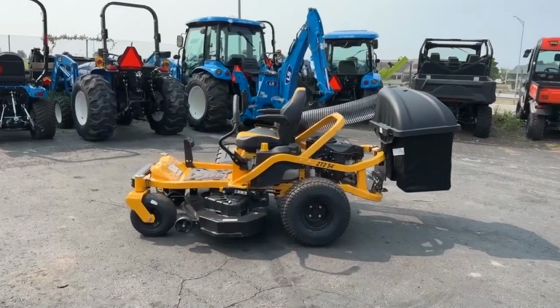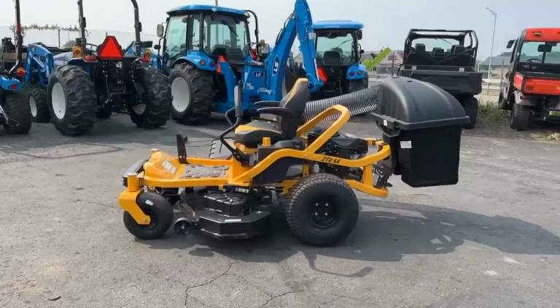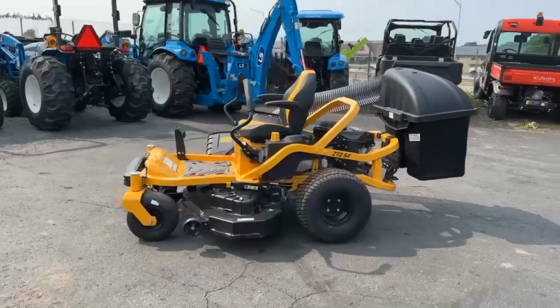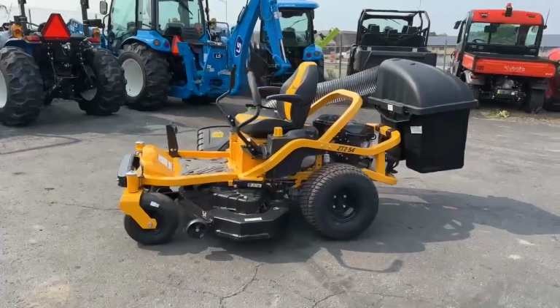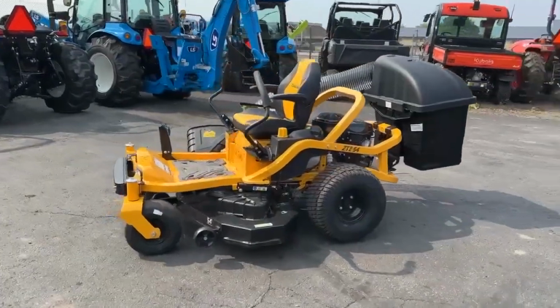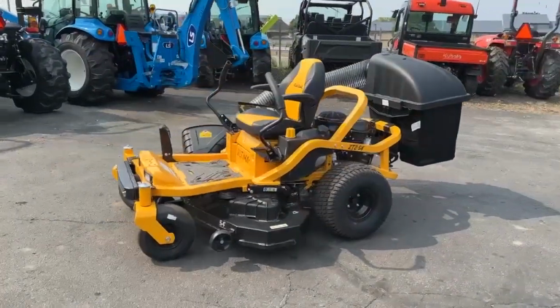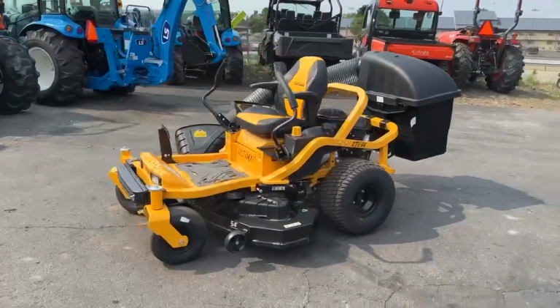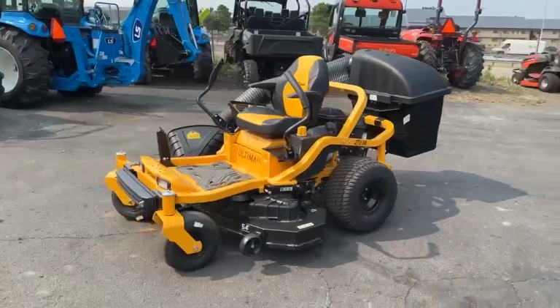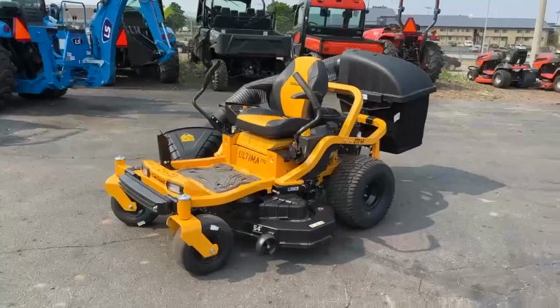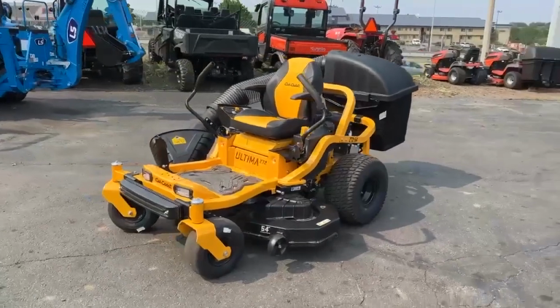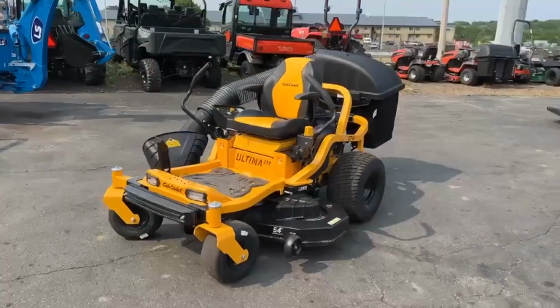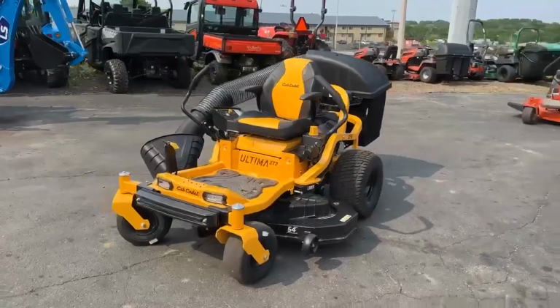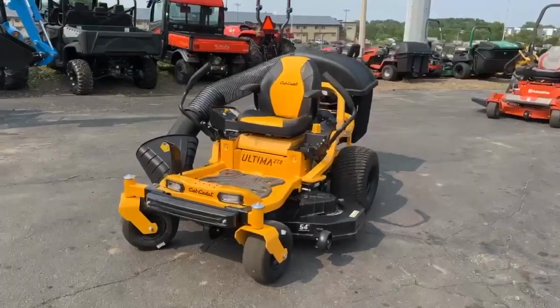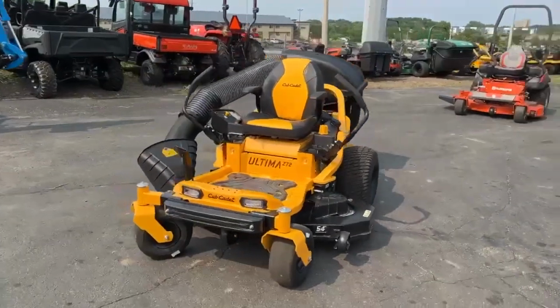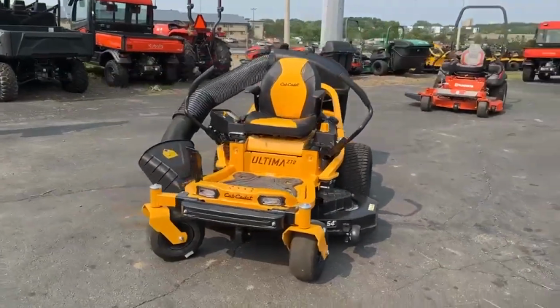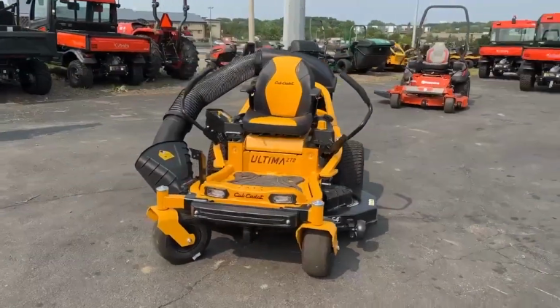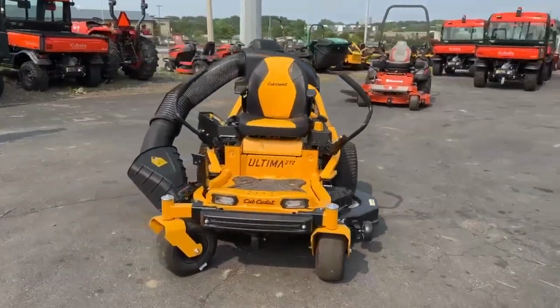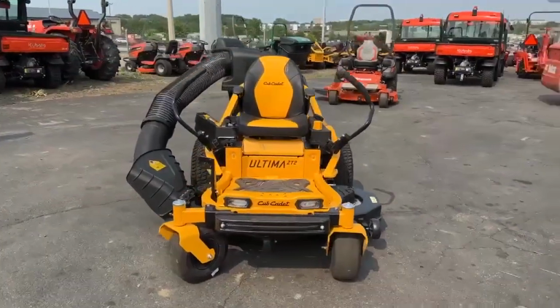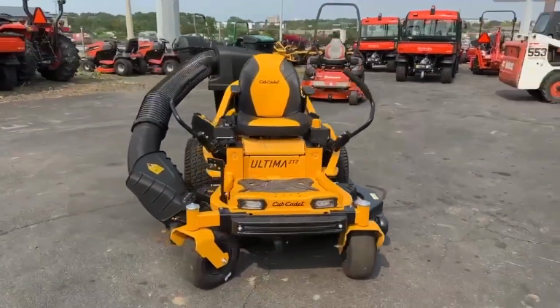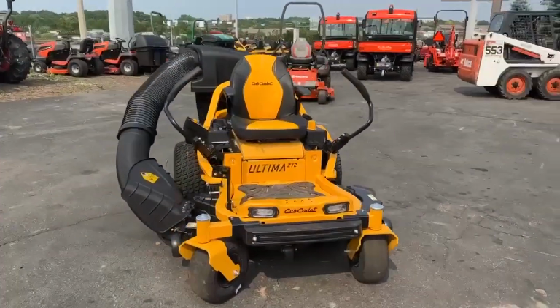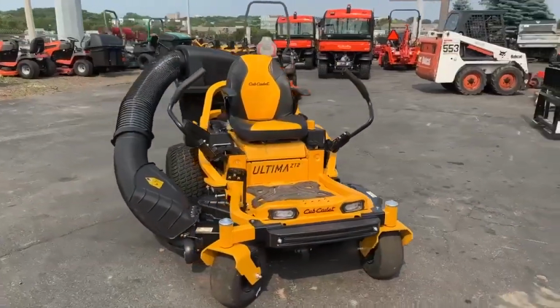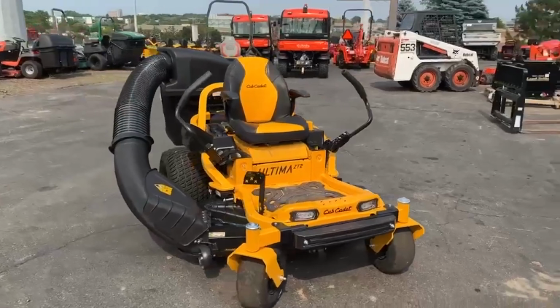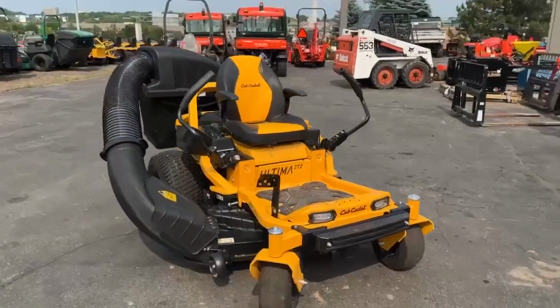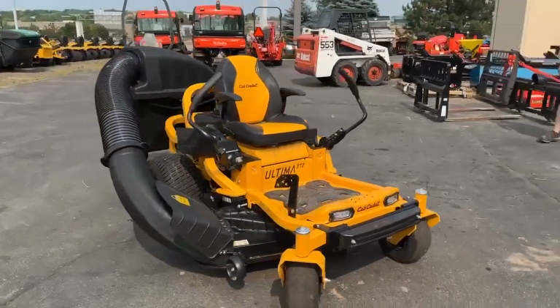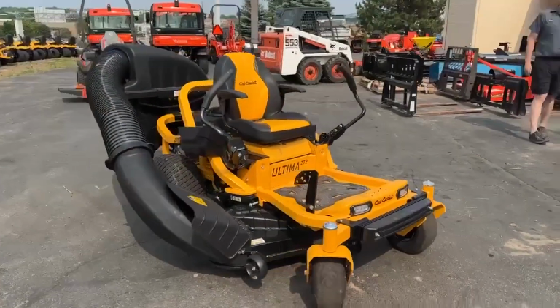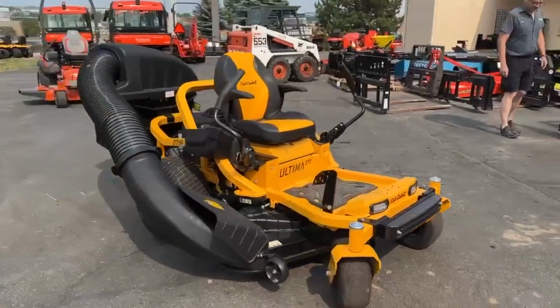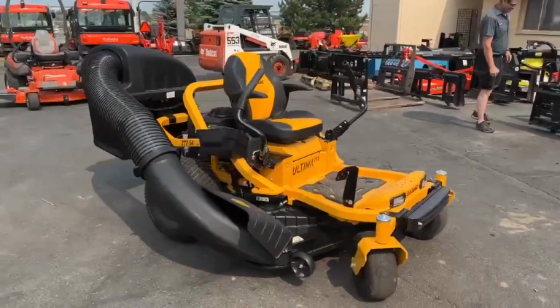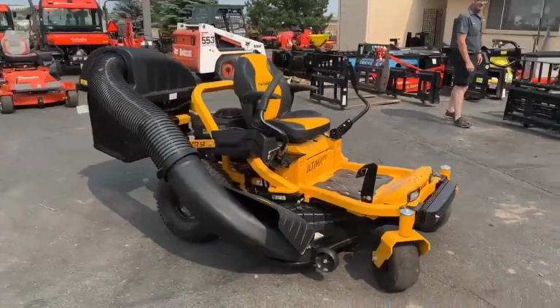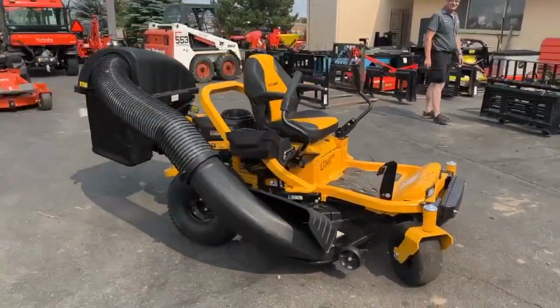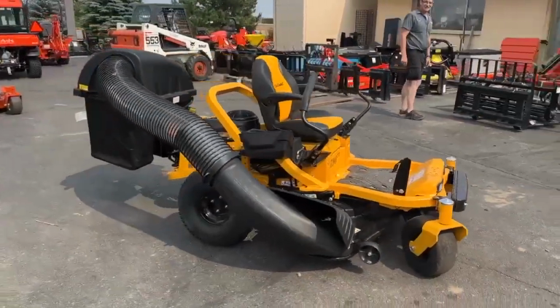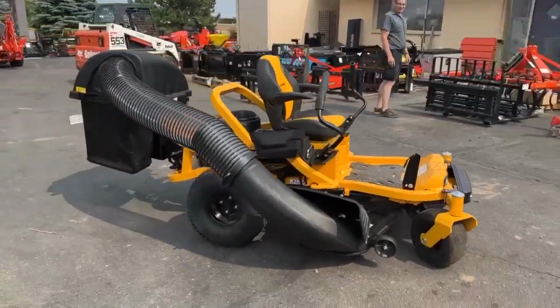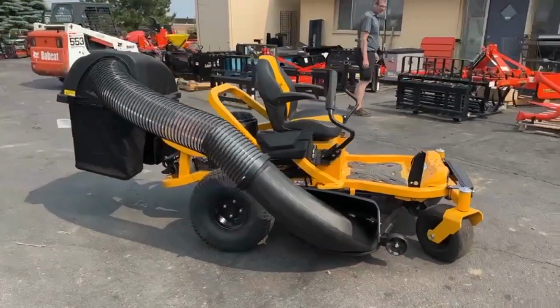Hello, this is Rick from the Homesteader Store. We are displaying today an Ultima ZT254 zero-turn mower. This mower is part of the Ultima series, which is the most popular zero-turn in America because of how well it's built.